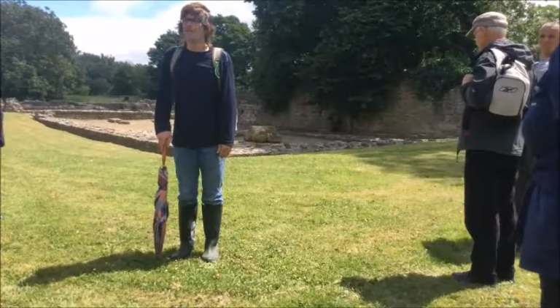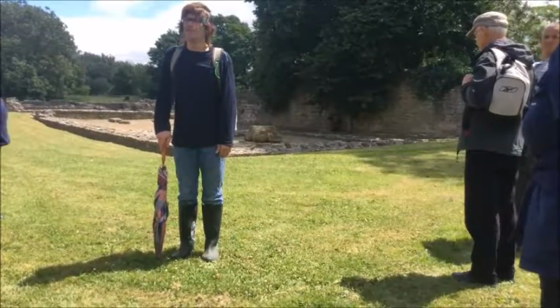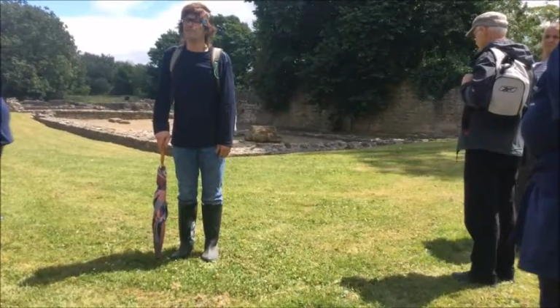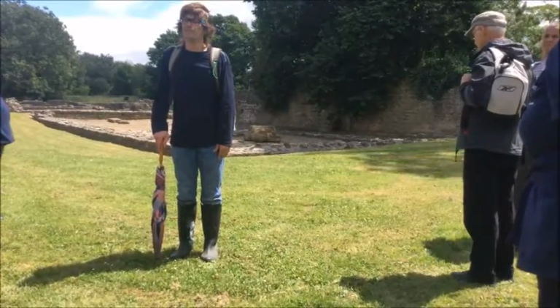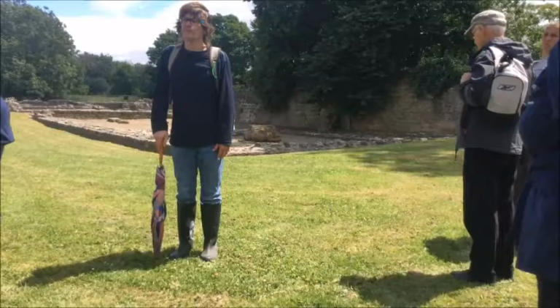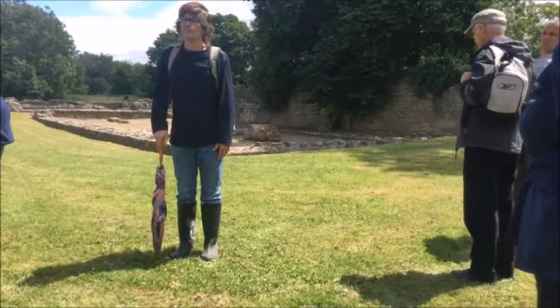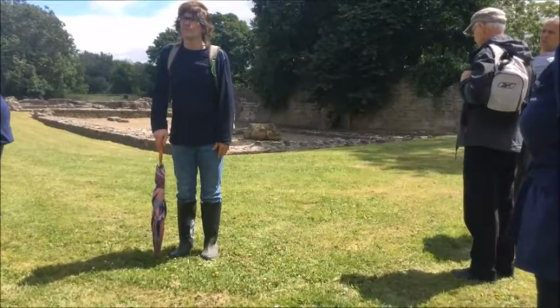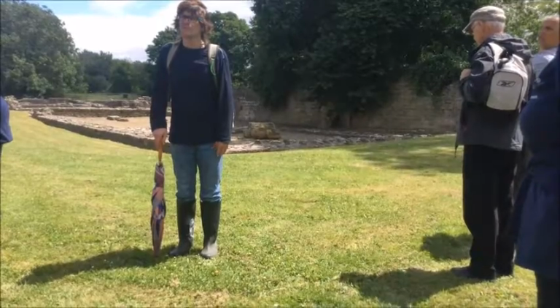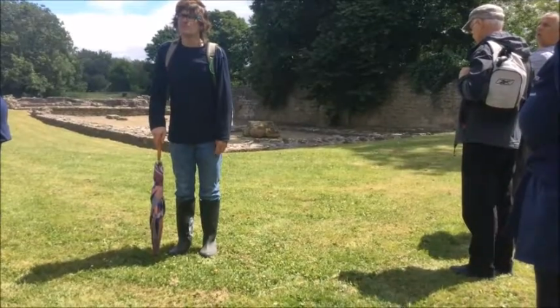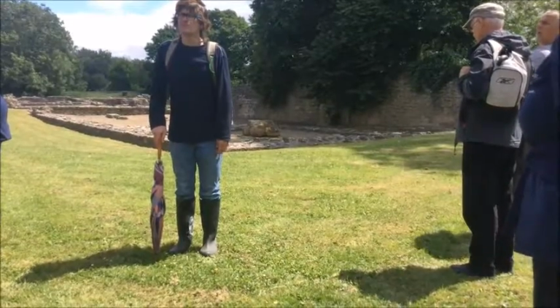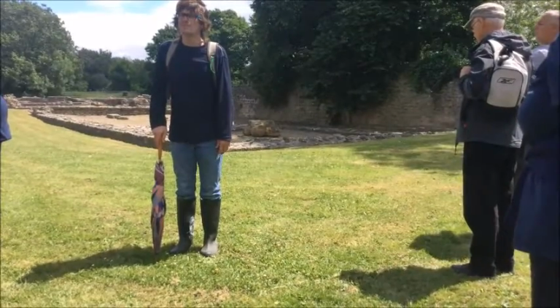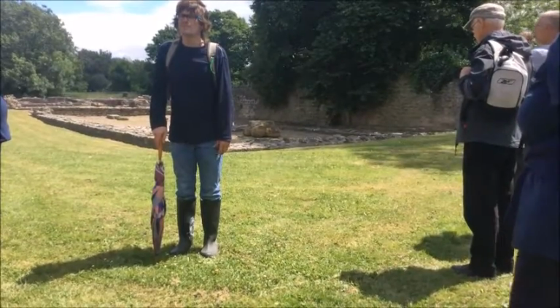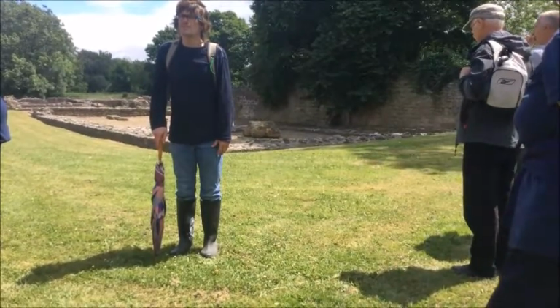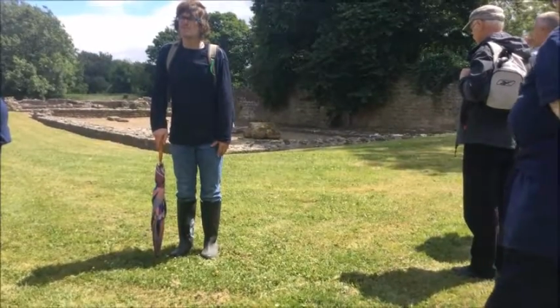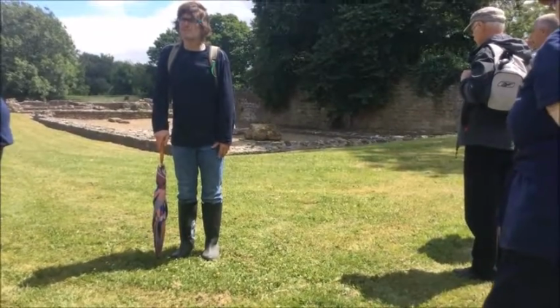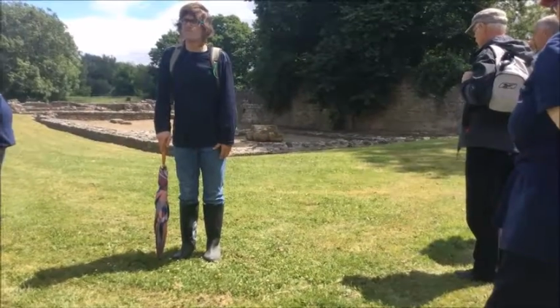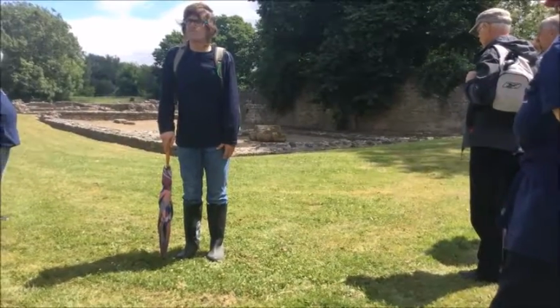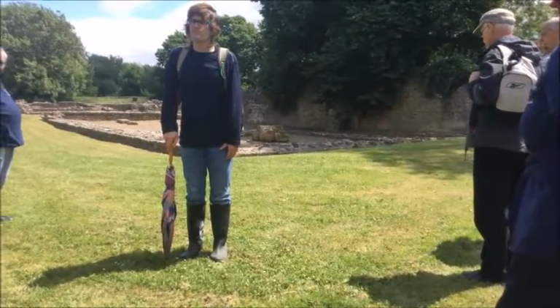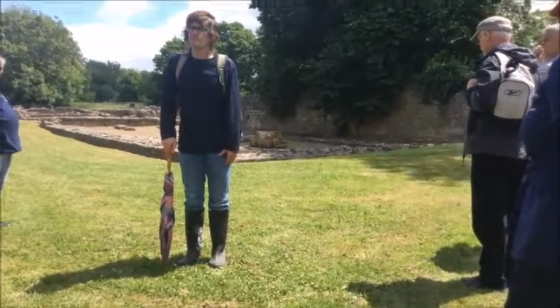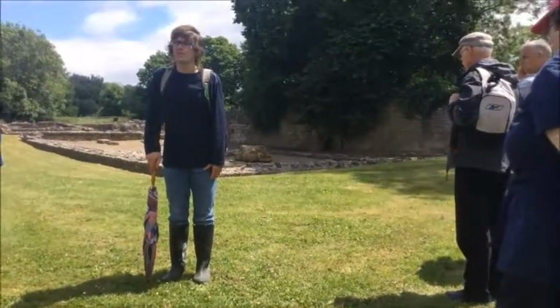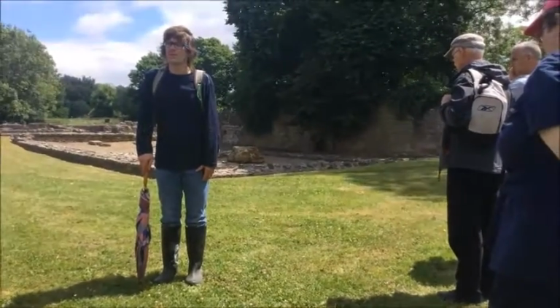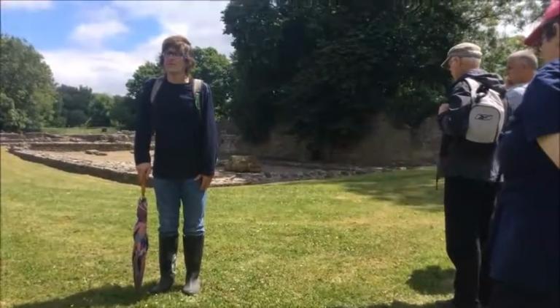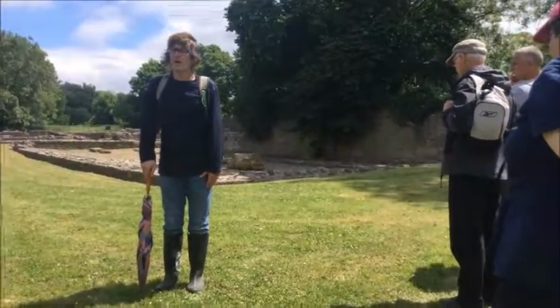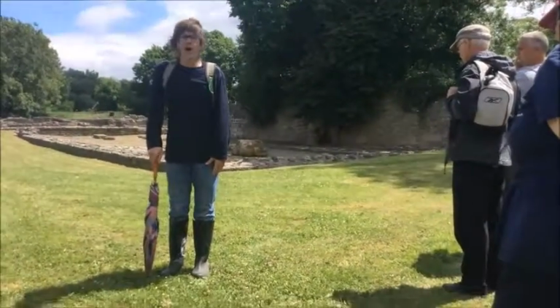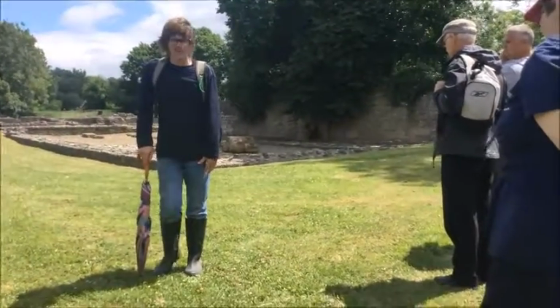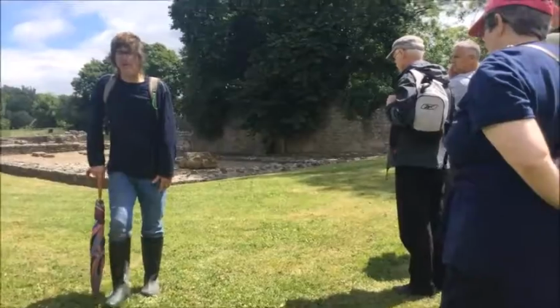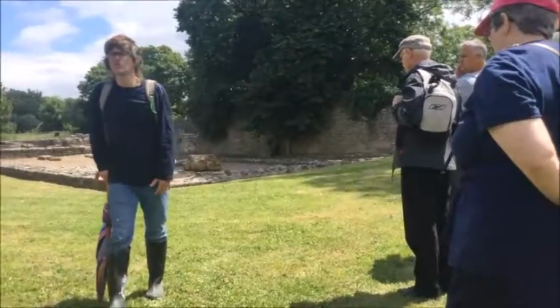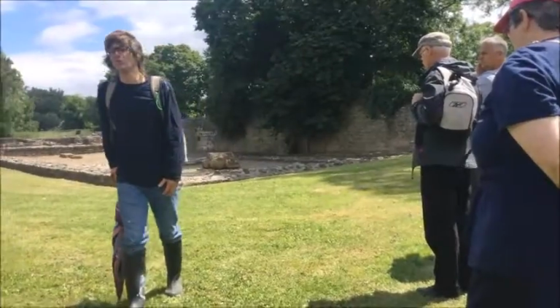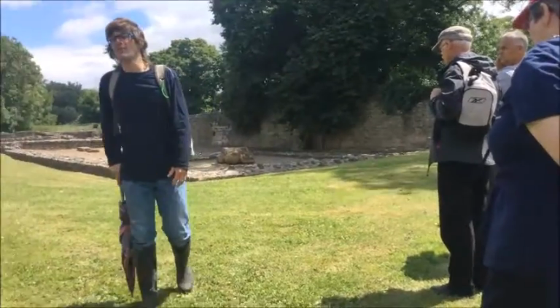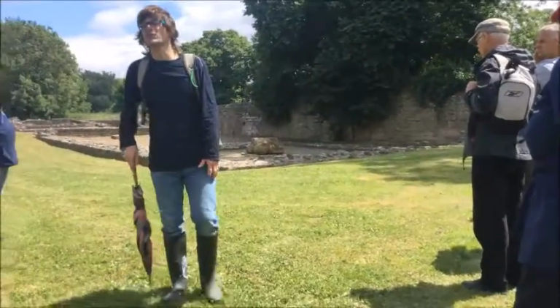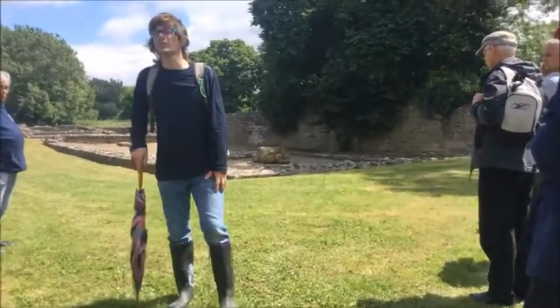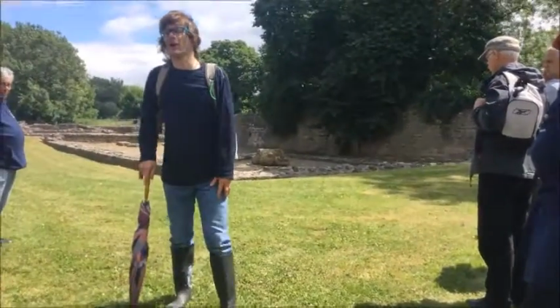Is this the archaeologist who has done the one at the show, who has found the city? No, that's Stuart, my mate Stuart.